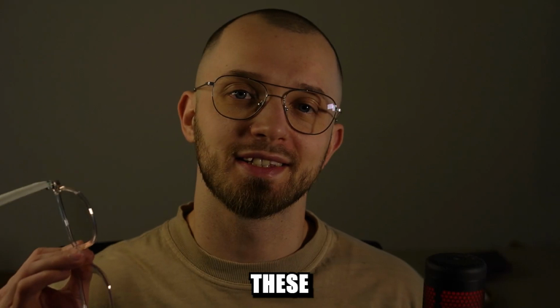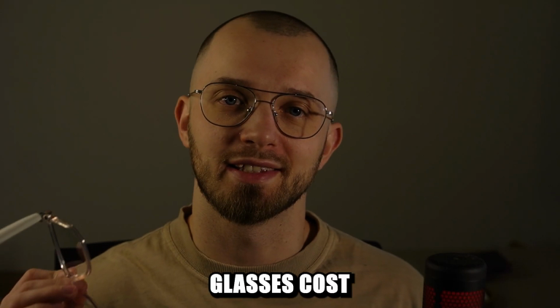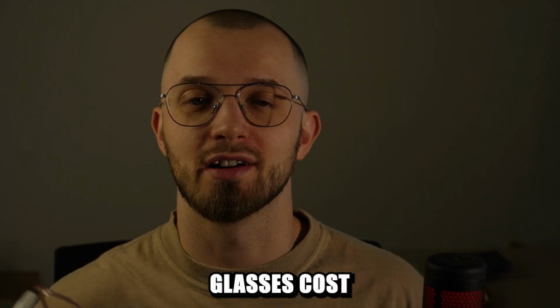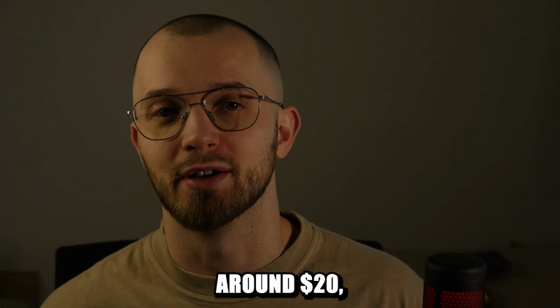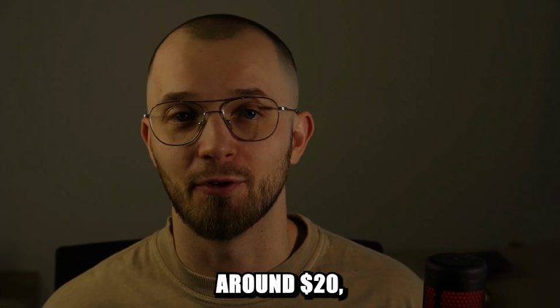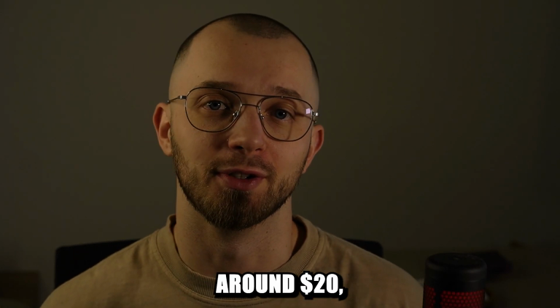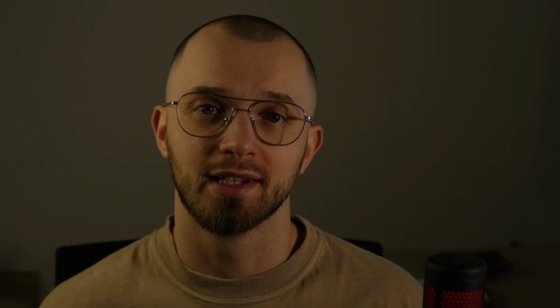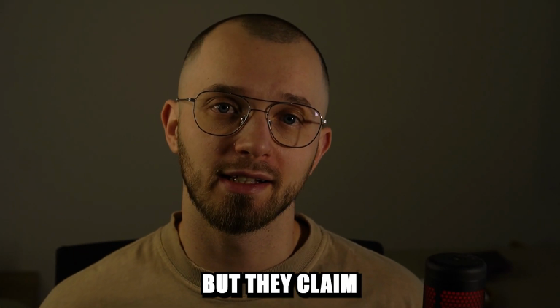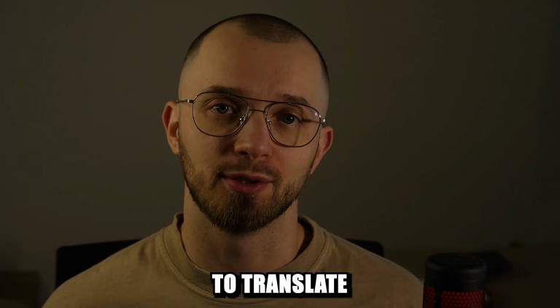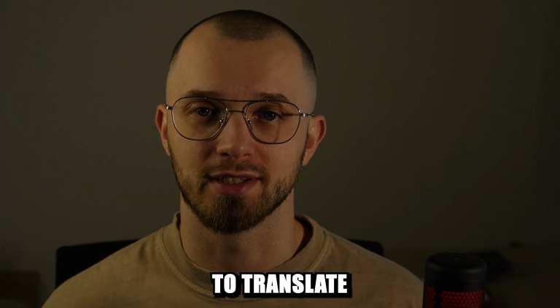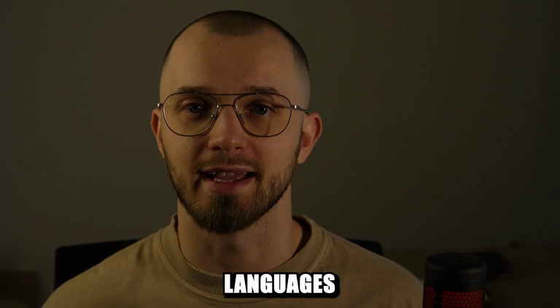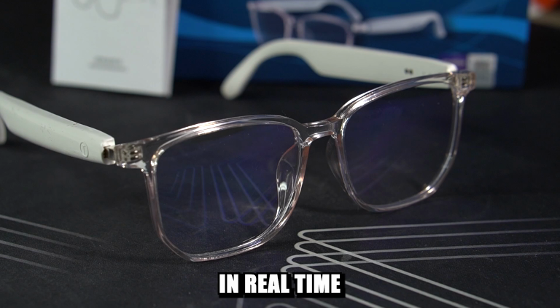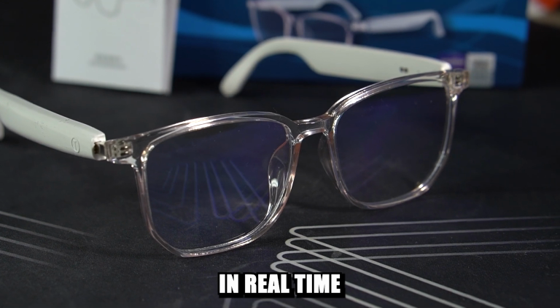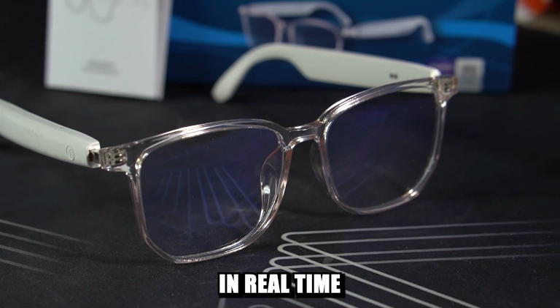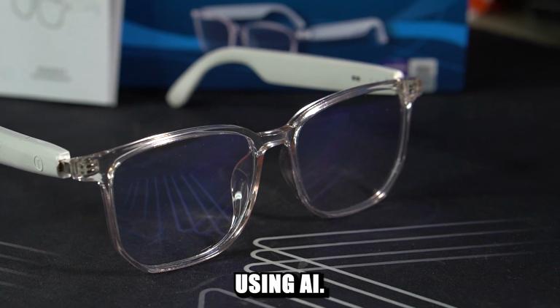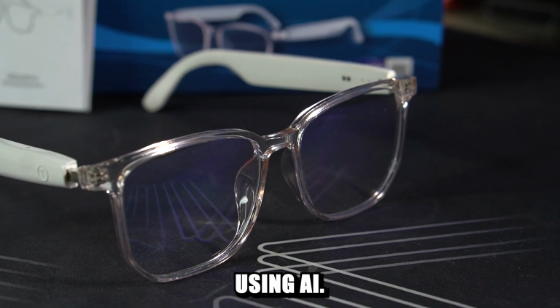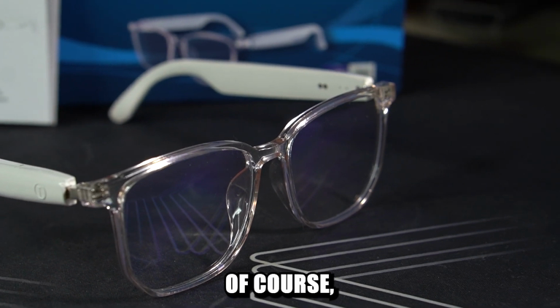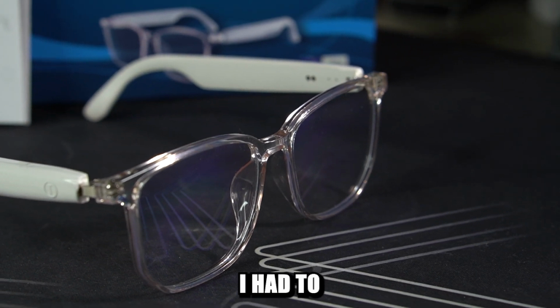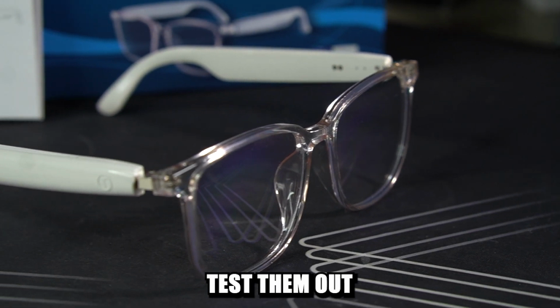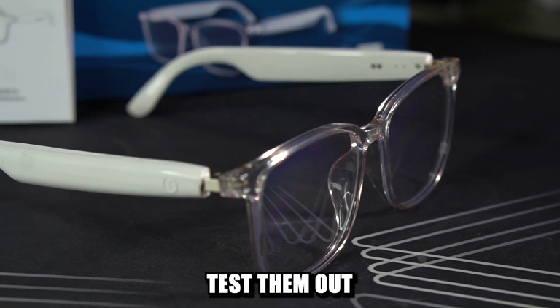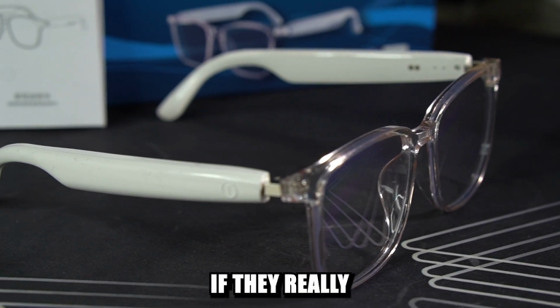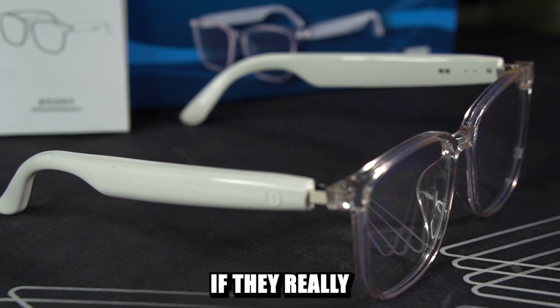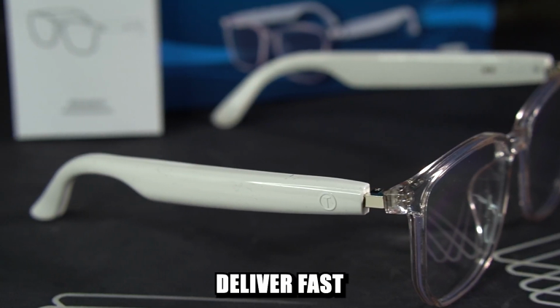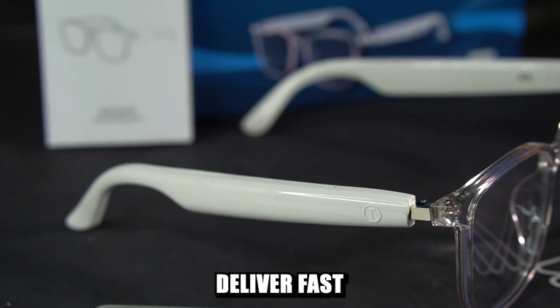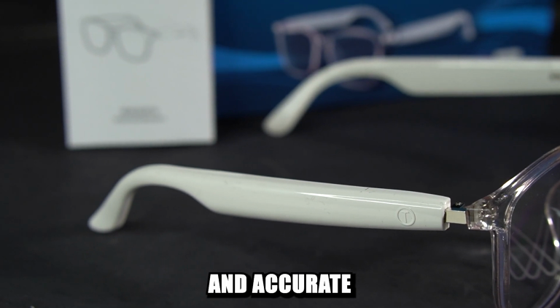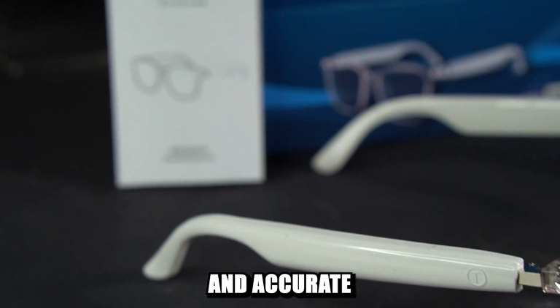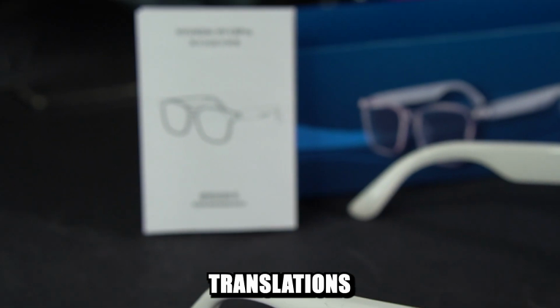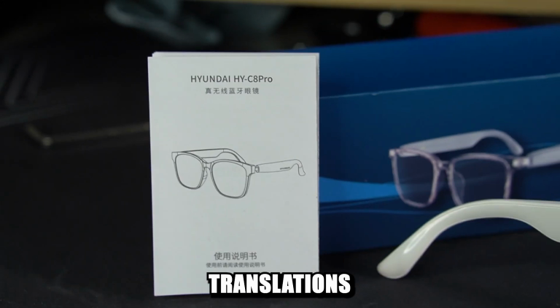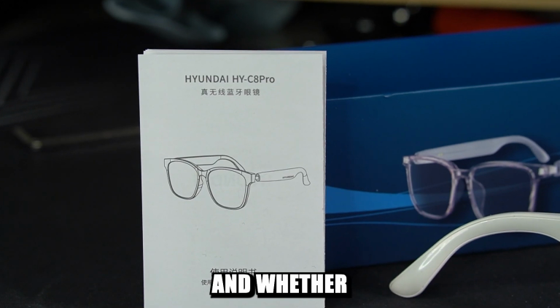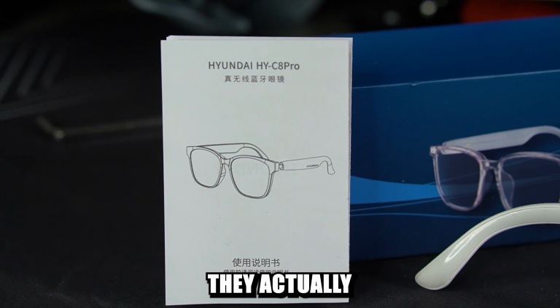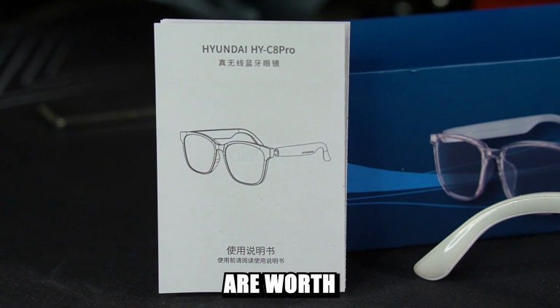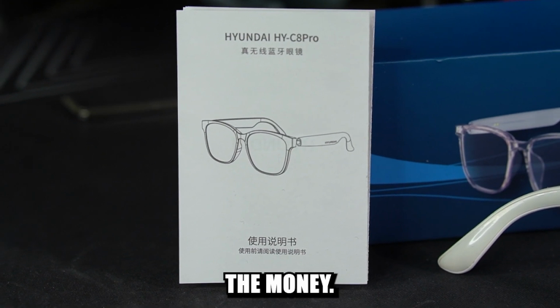These glasses cost around $20 but they claim to translate languages in real time using AI. Of course I had to test them out to see if they really deliver fast and accurate translations and whether they're actually worth the money.